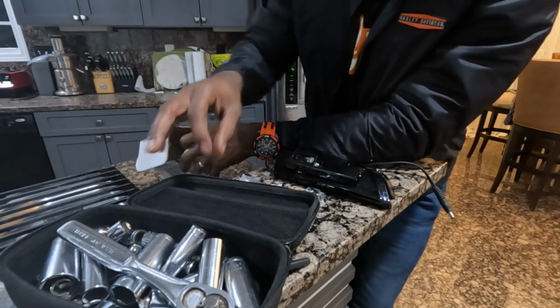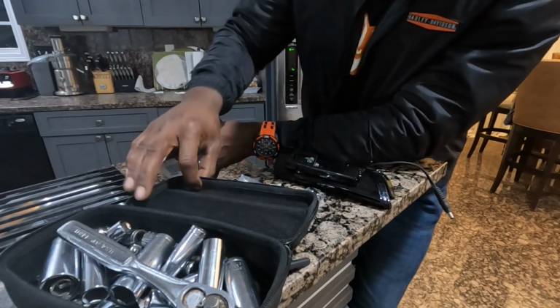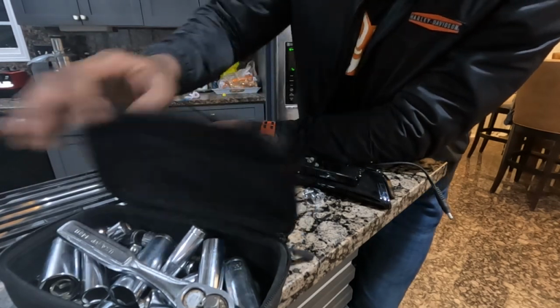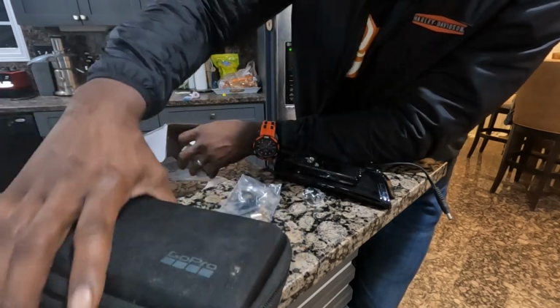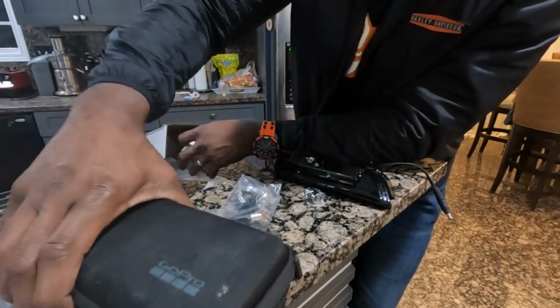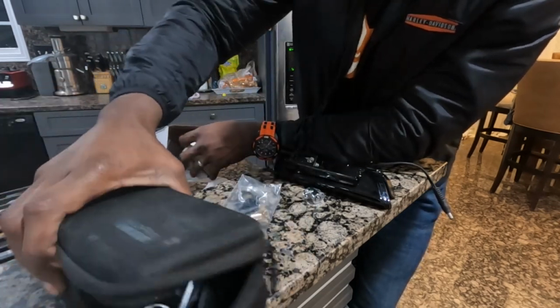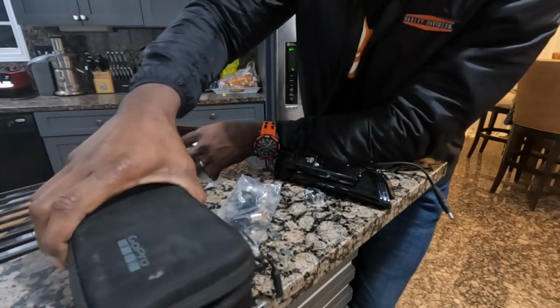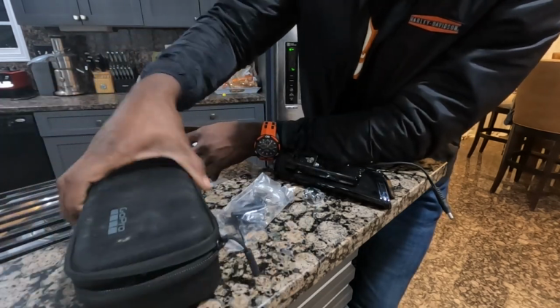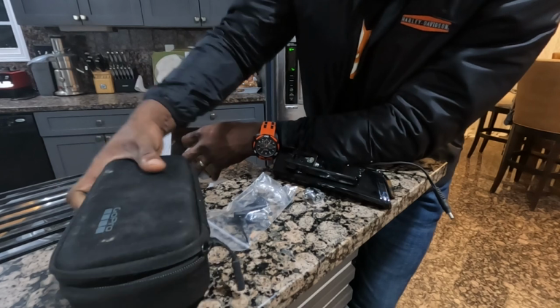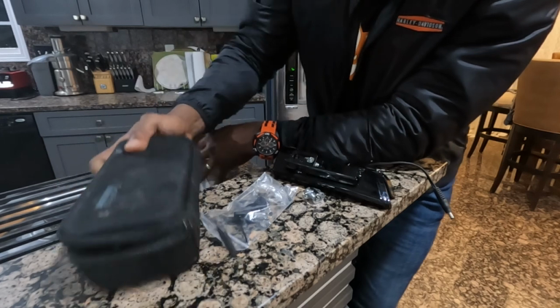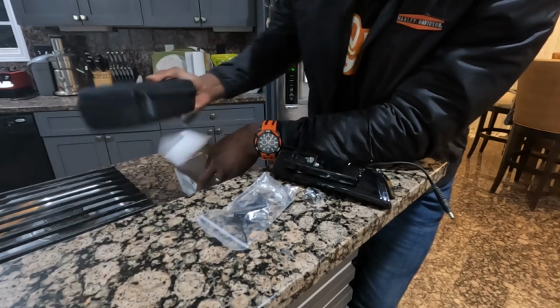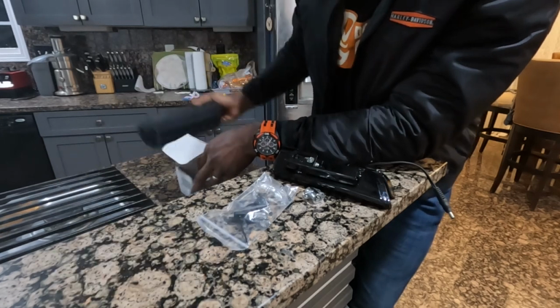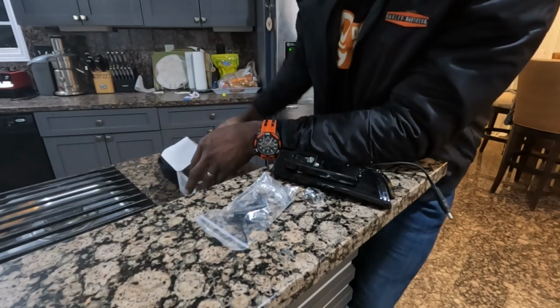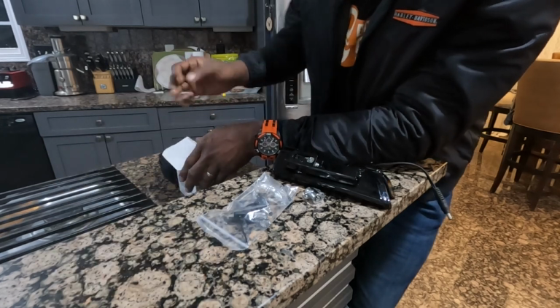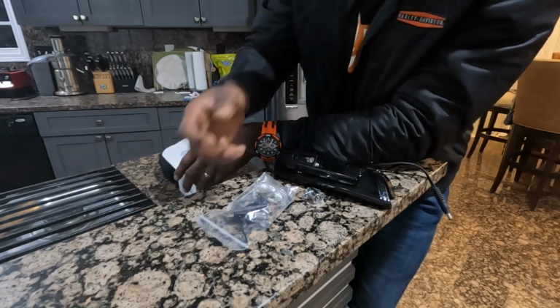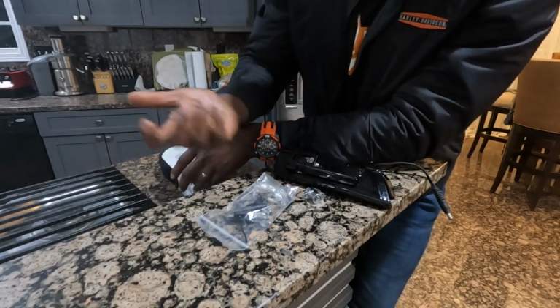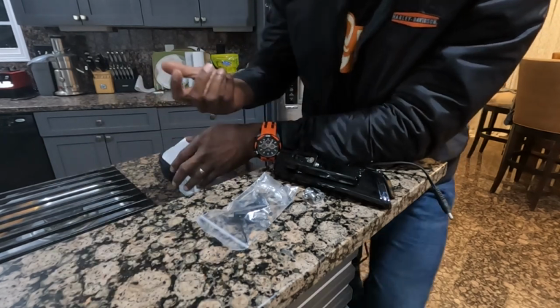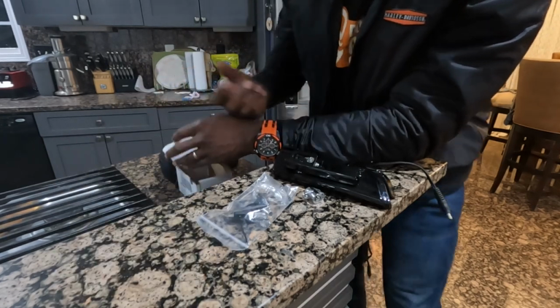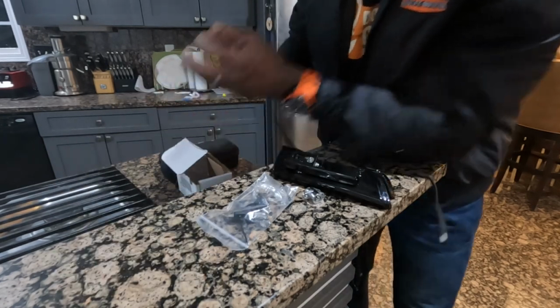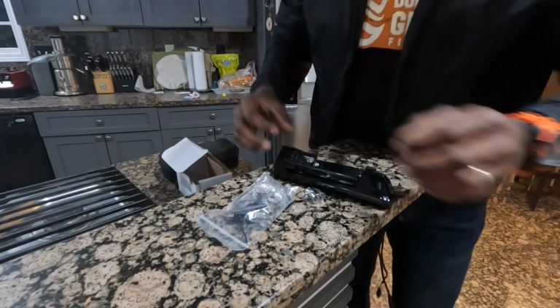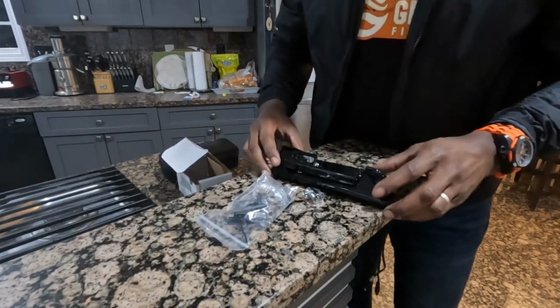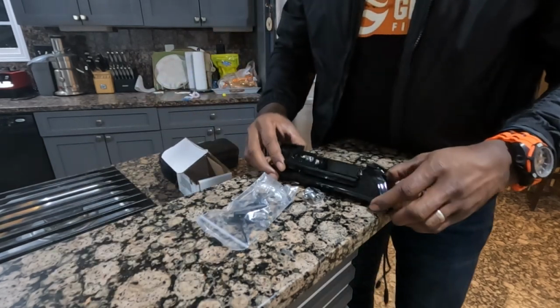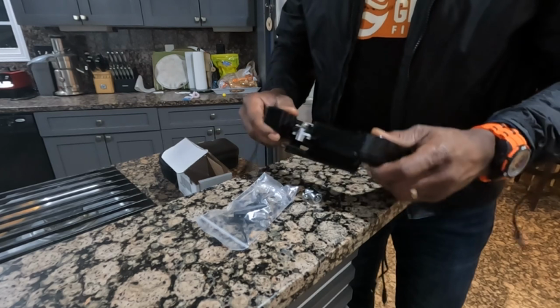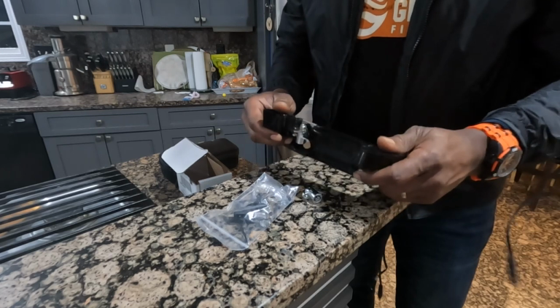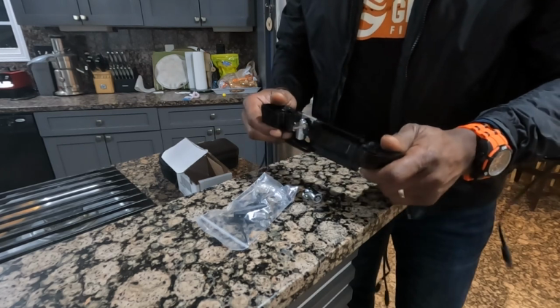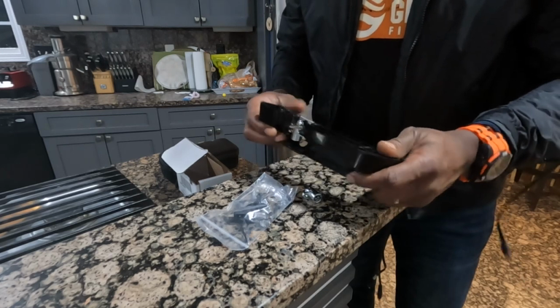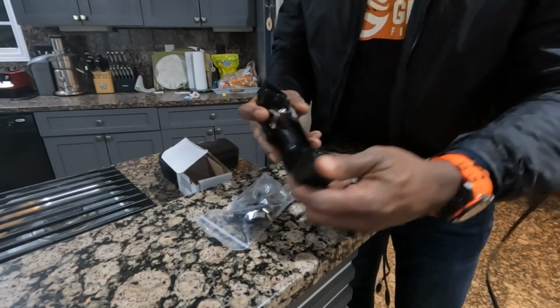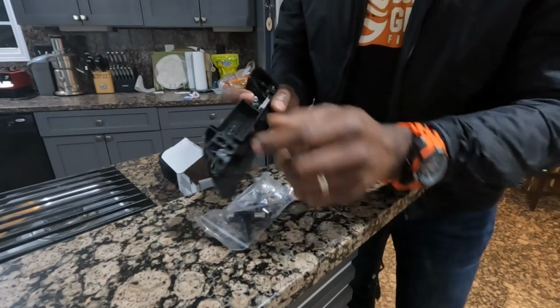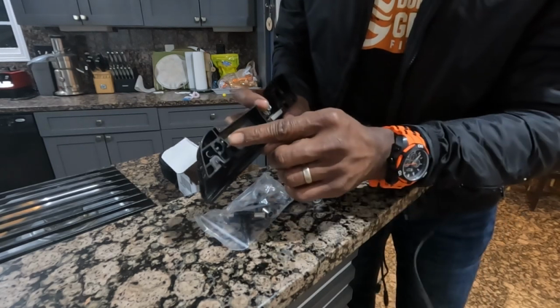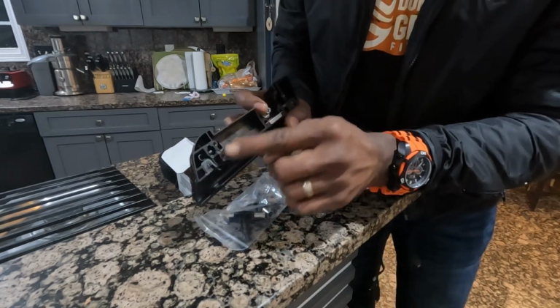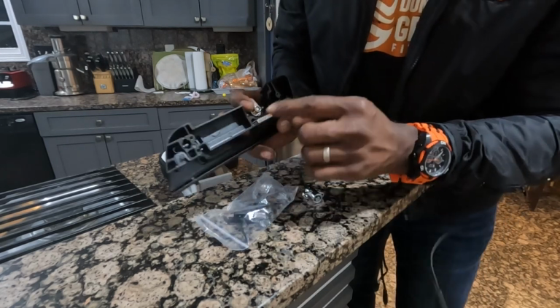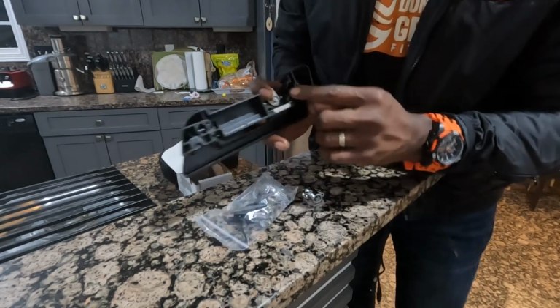First of all, you have to go to Harley and they run your VIN number, match it up, and then you order it. It's like 60 something bucks. Then you remove this off the tour pack — there's four screws: one, two, three, four. Those screws are what you take off to remove this from the tour pack.